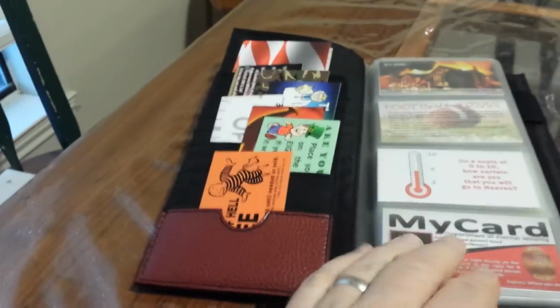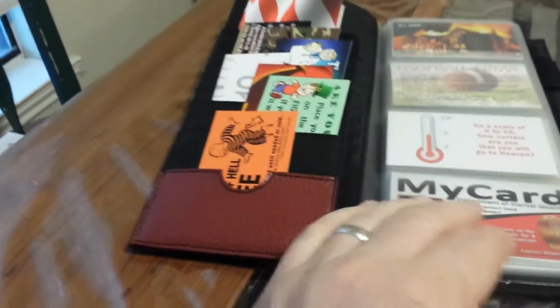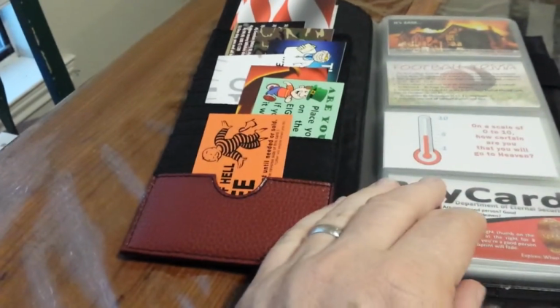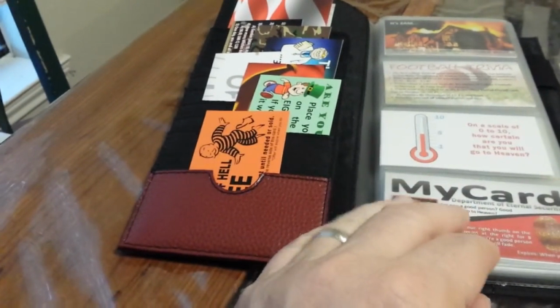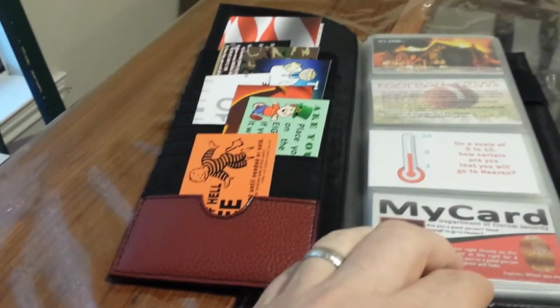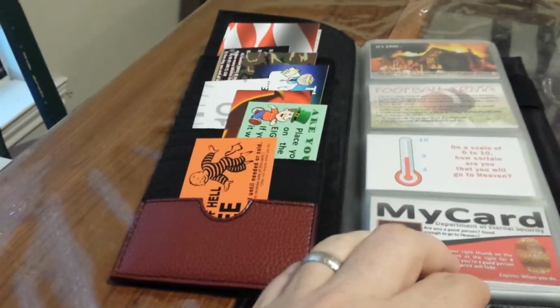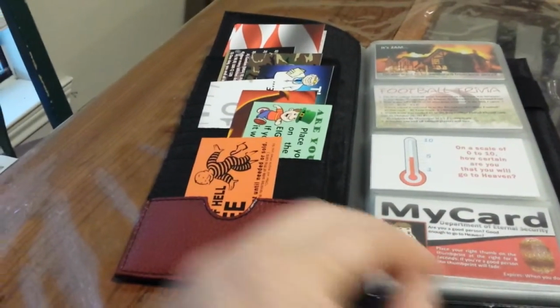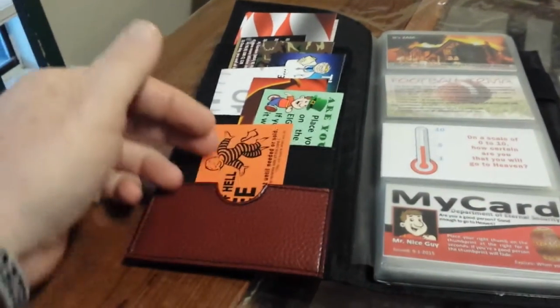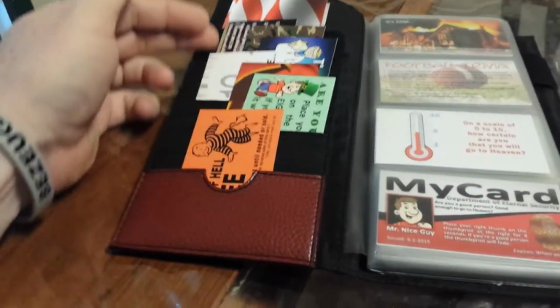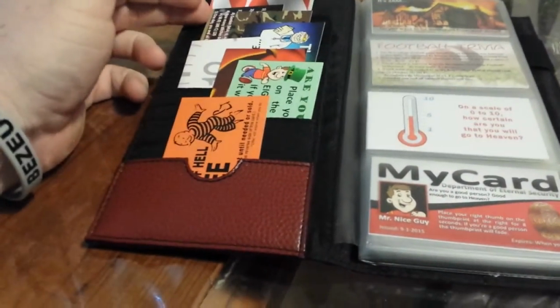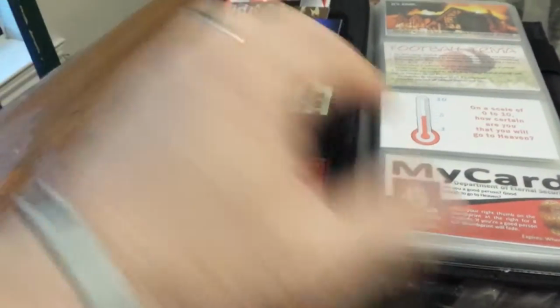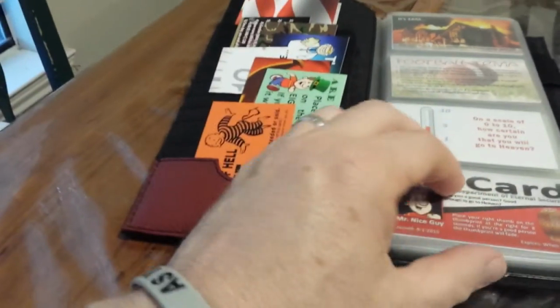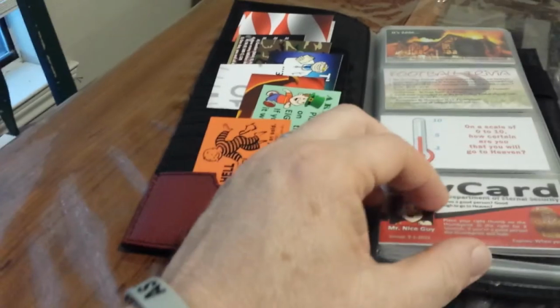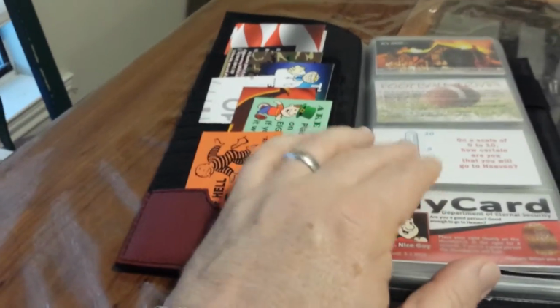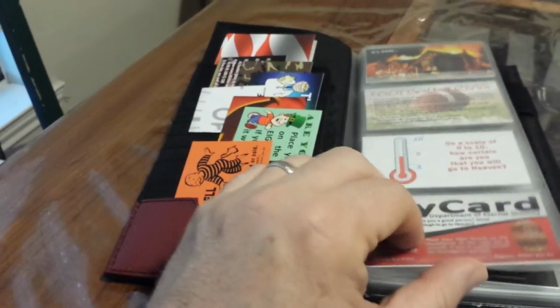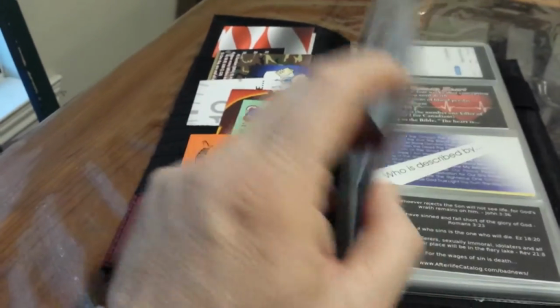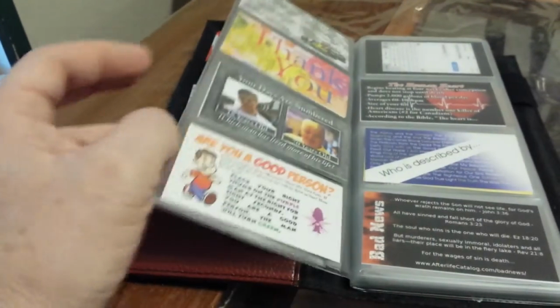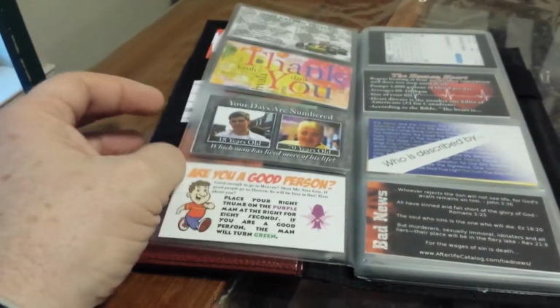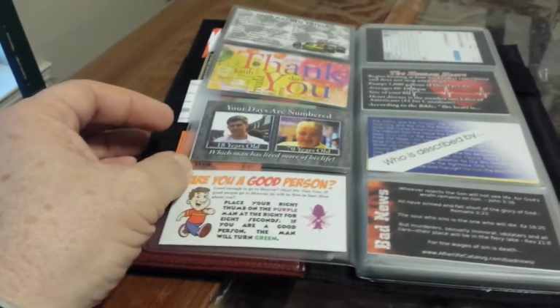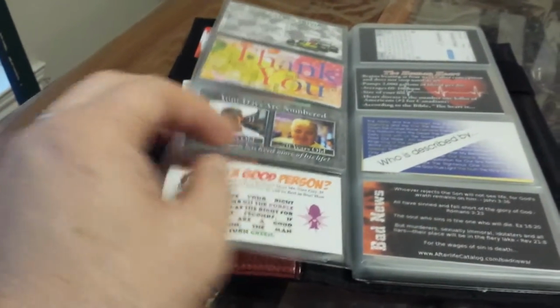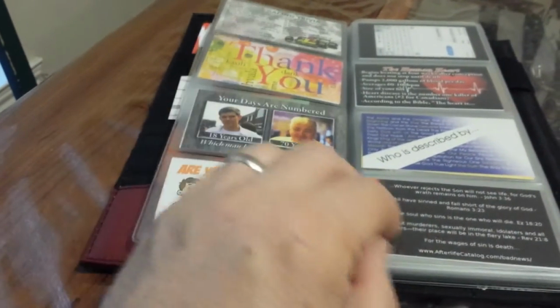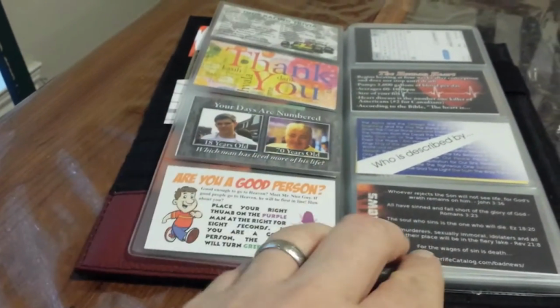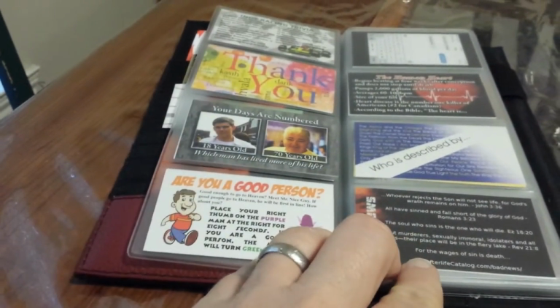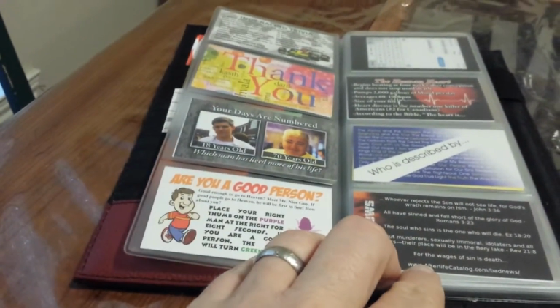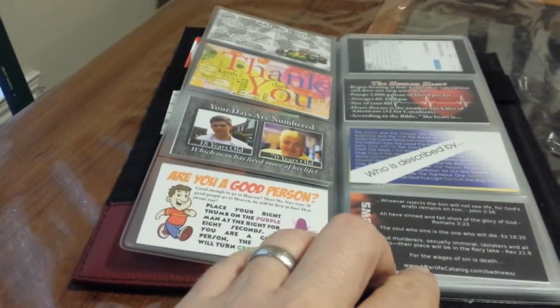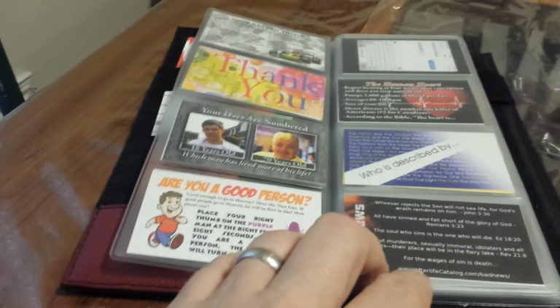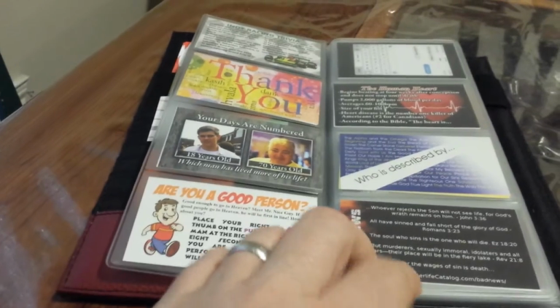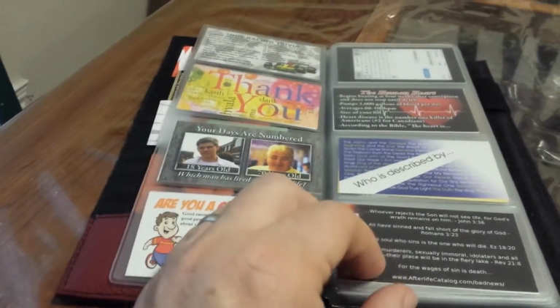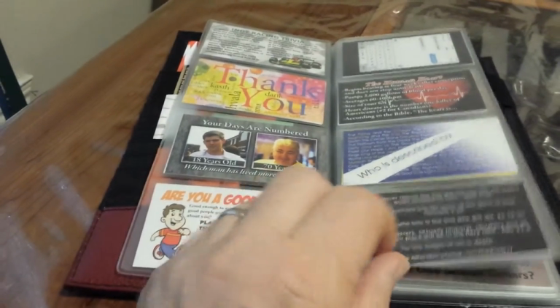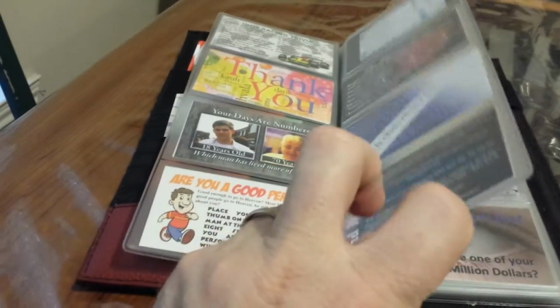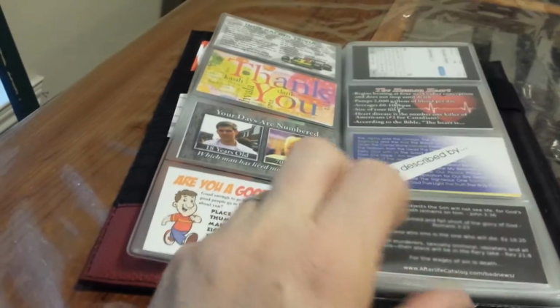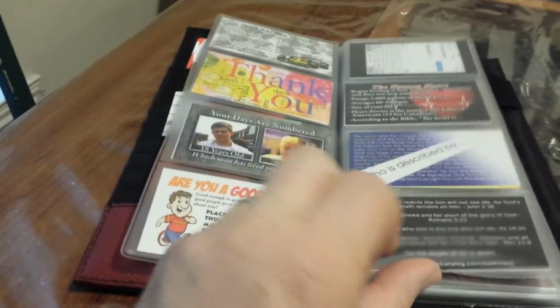Actually, the Rolodex itself holds about 100 tracts, counting putting tracts in the front and putting them double-sided in here. What you're actually going to find, though, is a unique collection of over 50 of our designs.